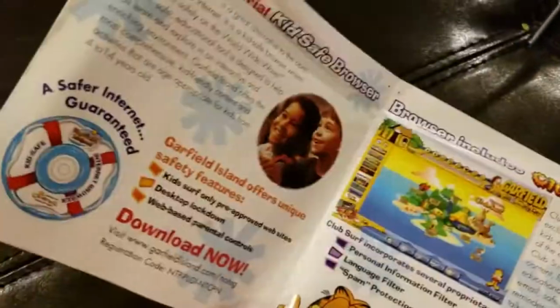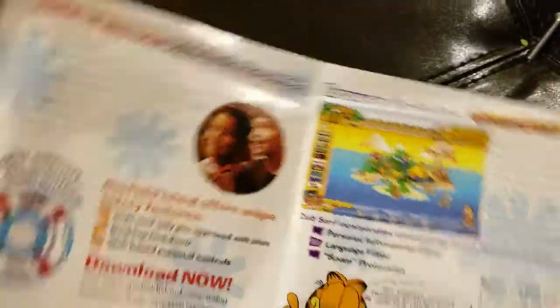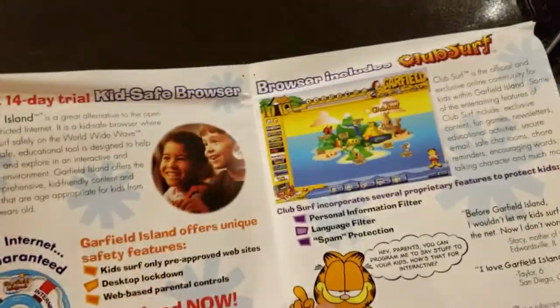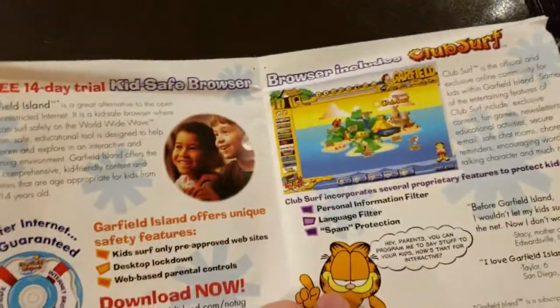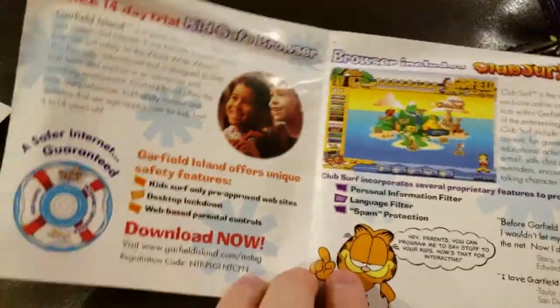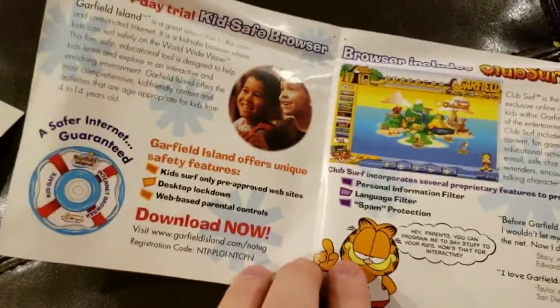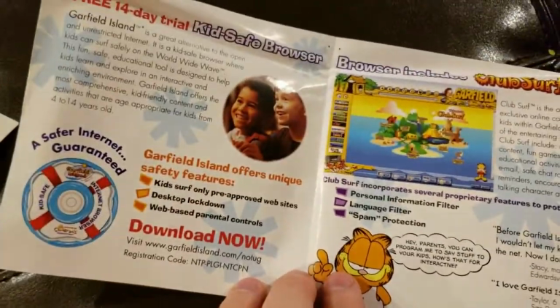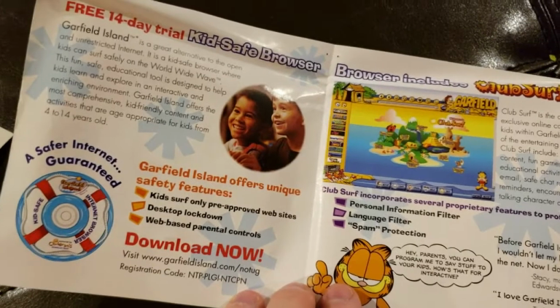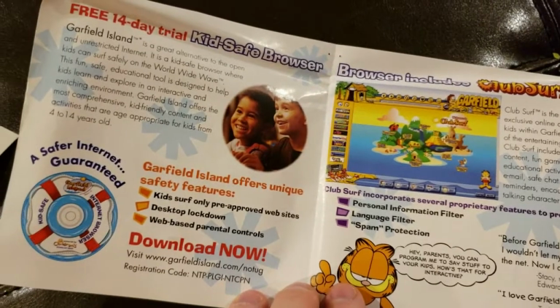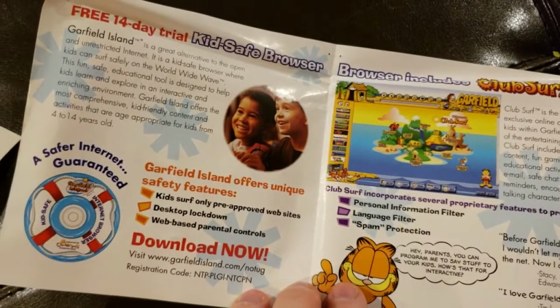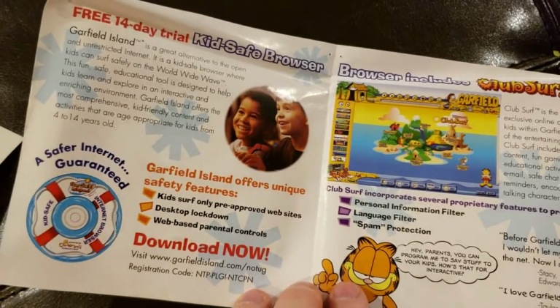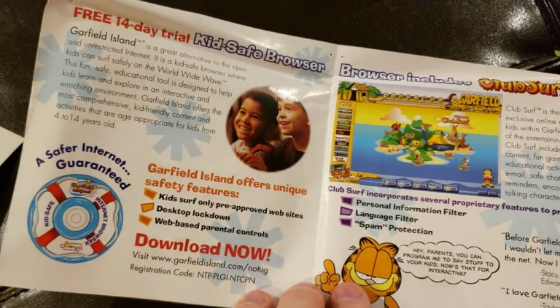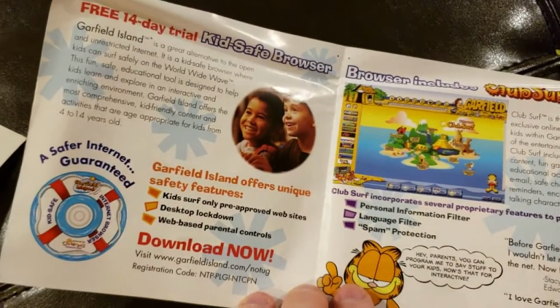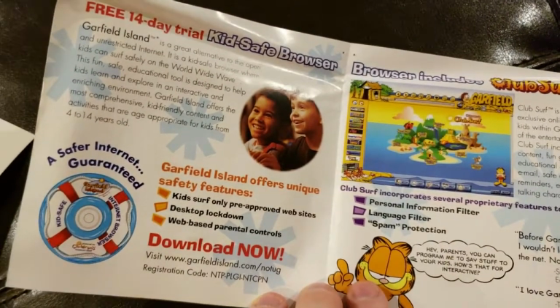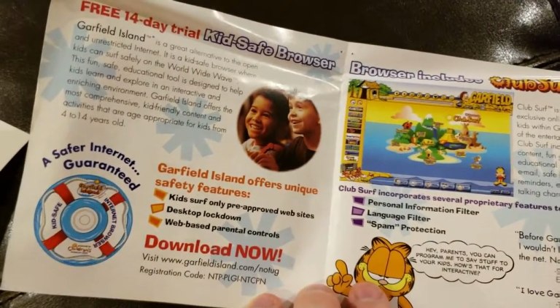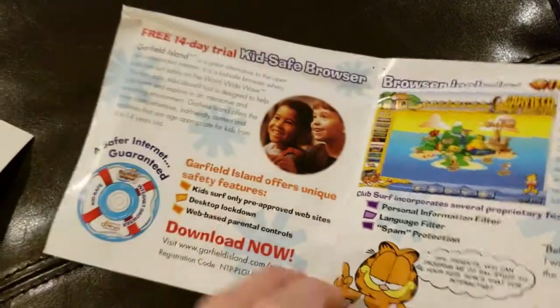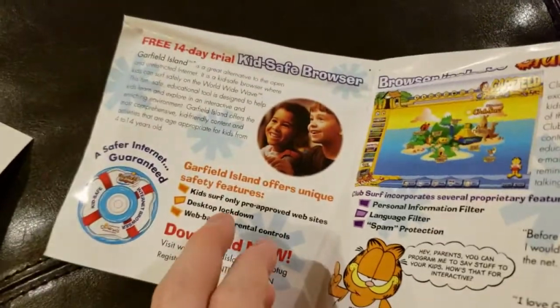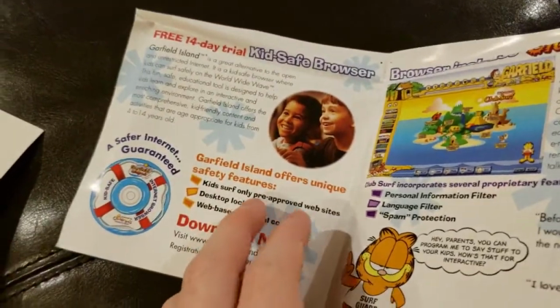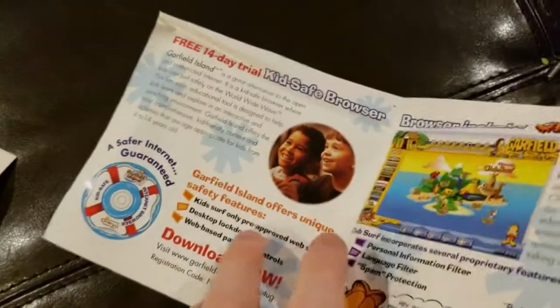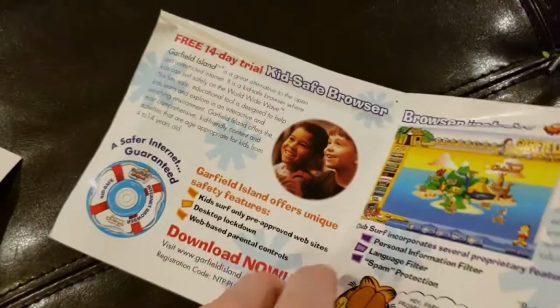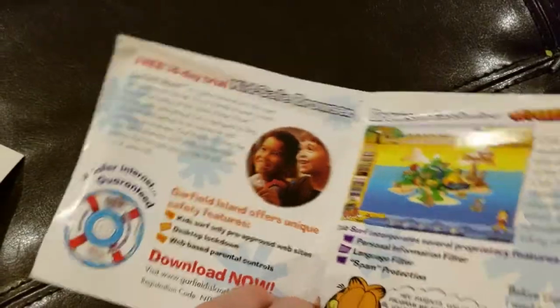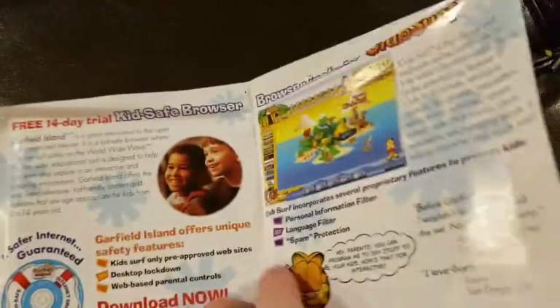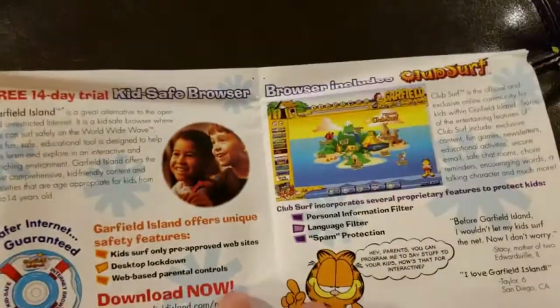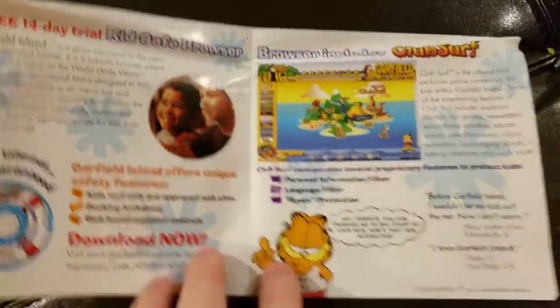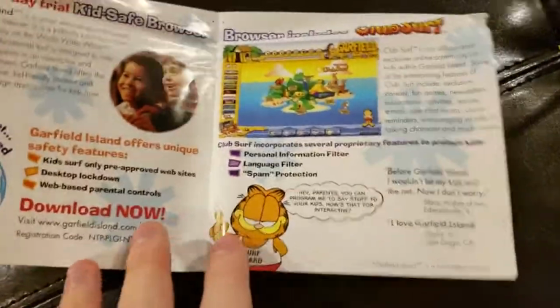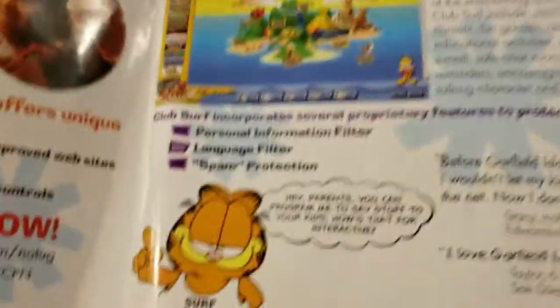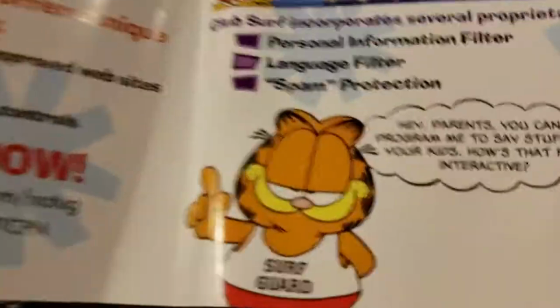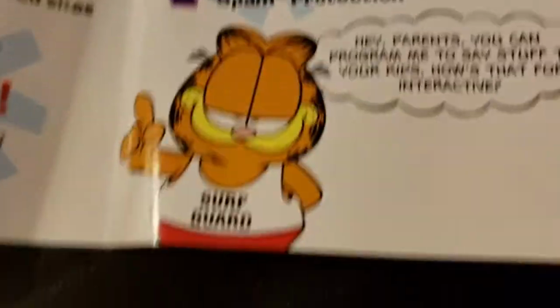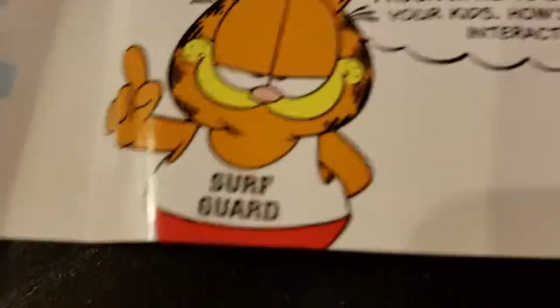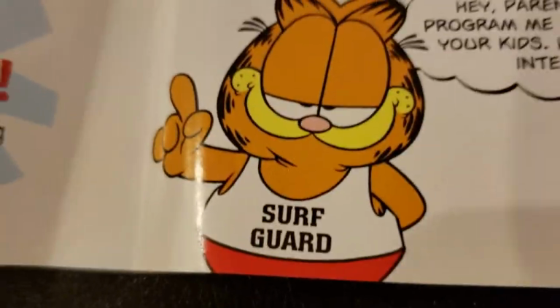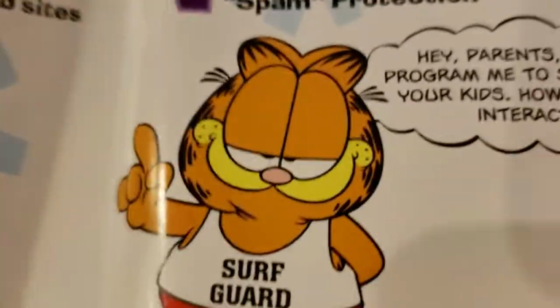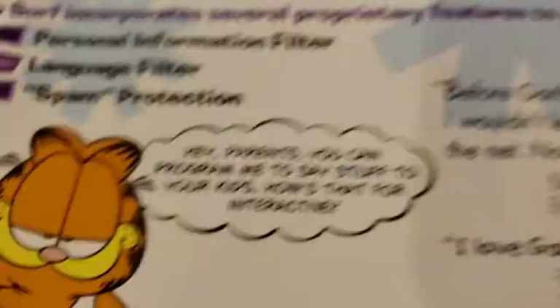It's a Garfield web browser, safe for kids — kids surf free of harmful websites, desktop lockdown. That sounds like it has a lot of control over your computer, and you probably don't want to give Garfield that. I mean, look at him — does he look like he's going to do good things, you know?